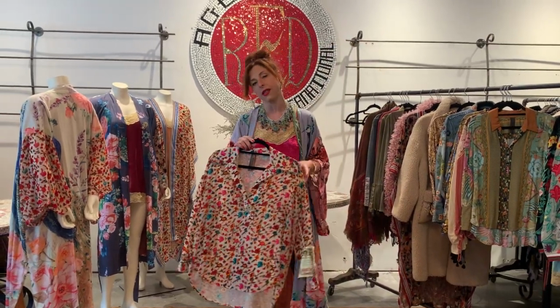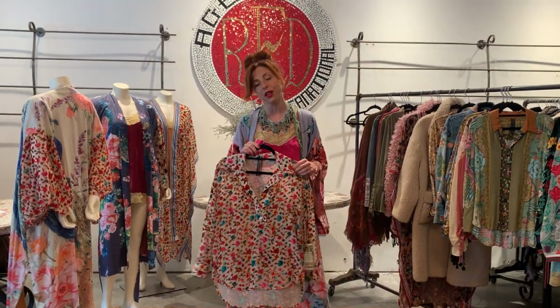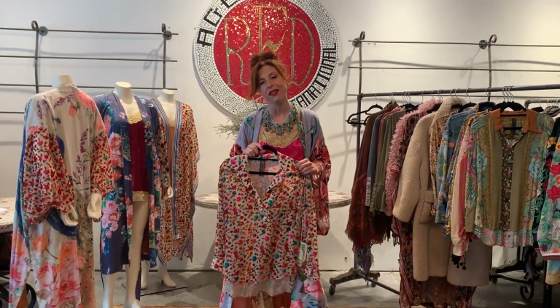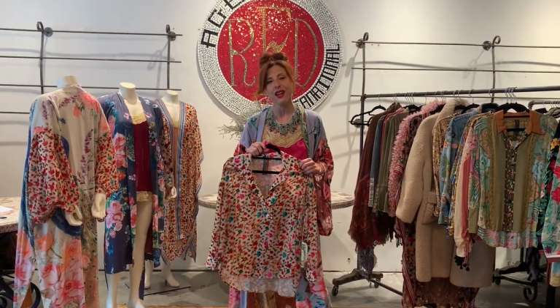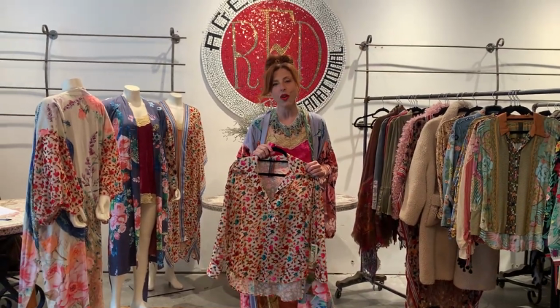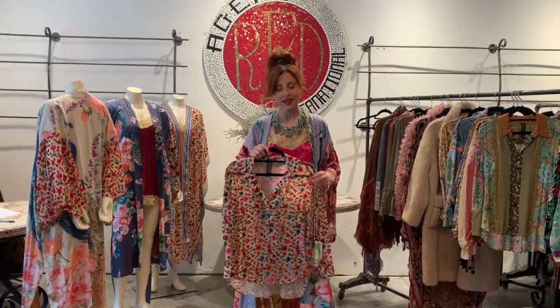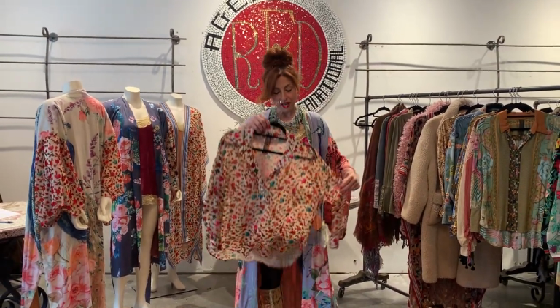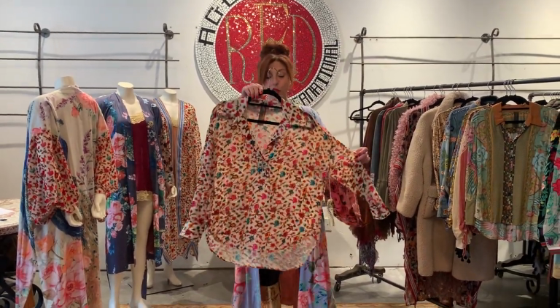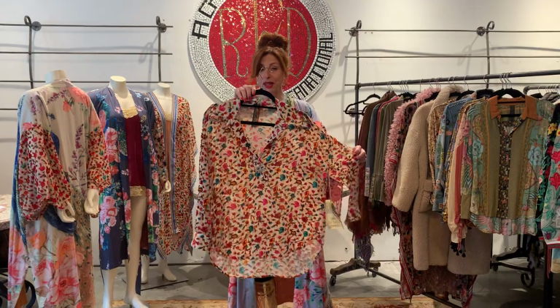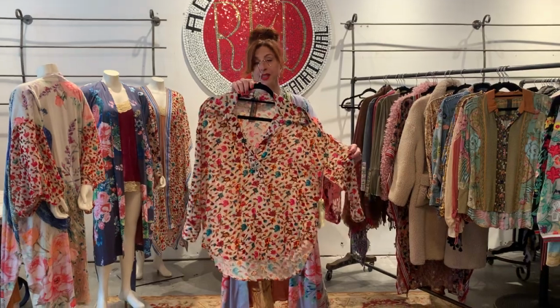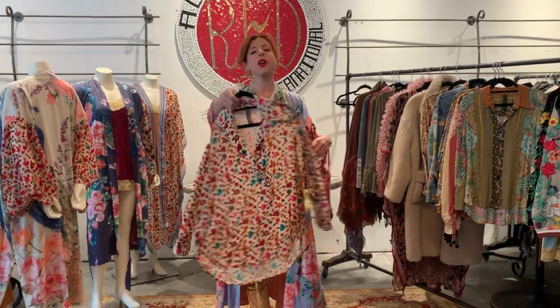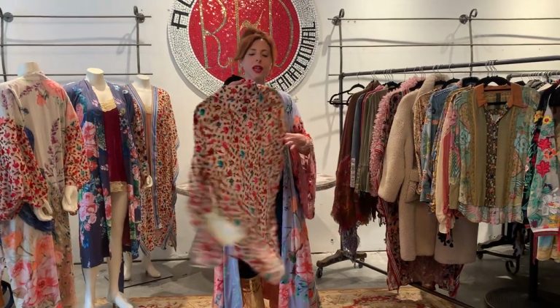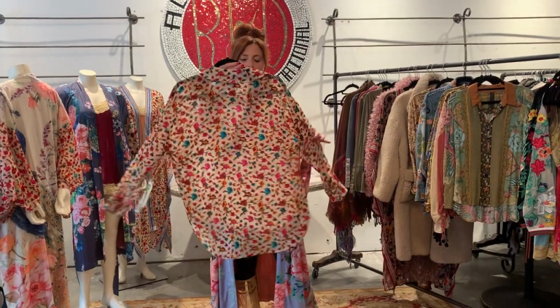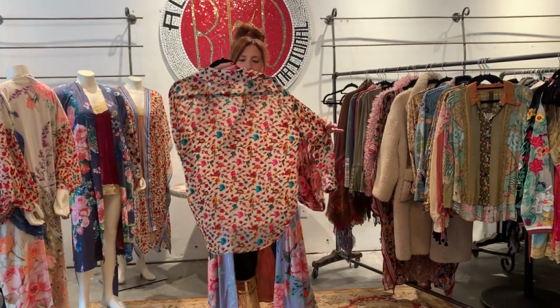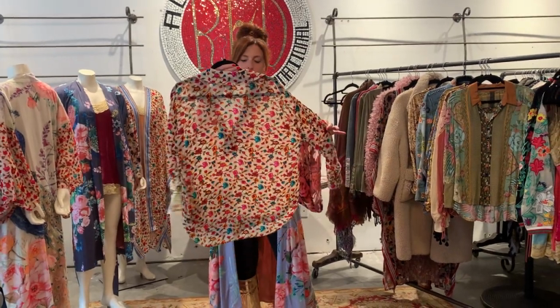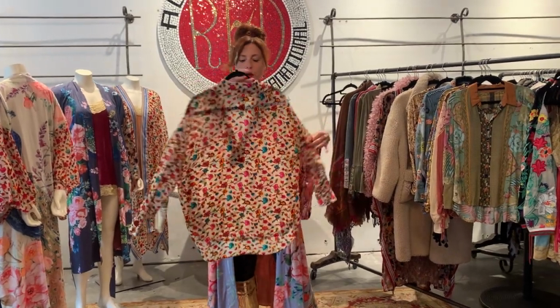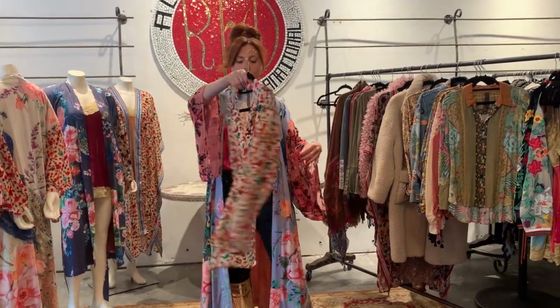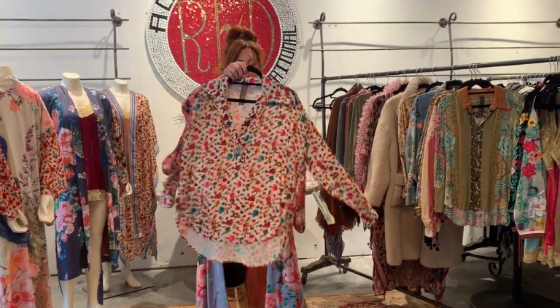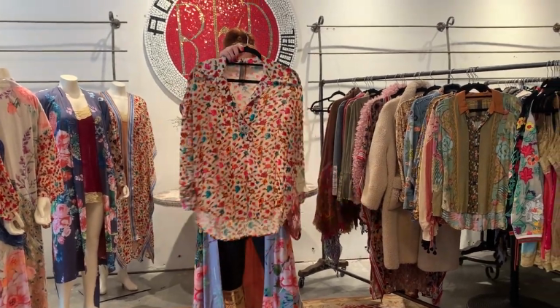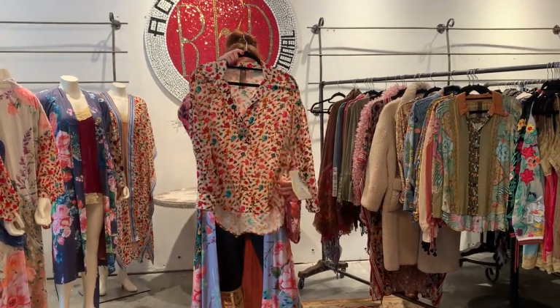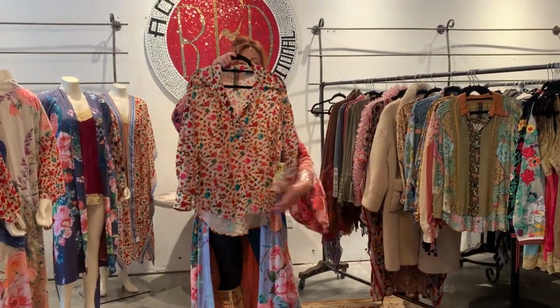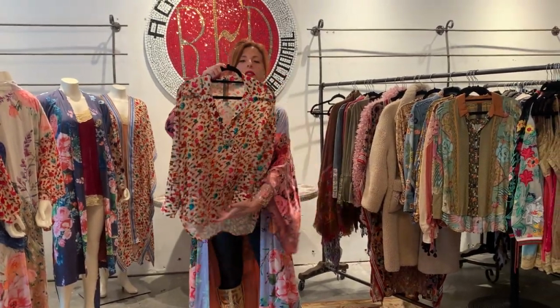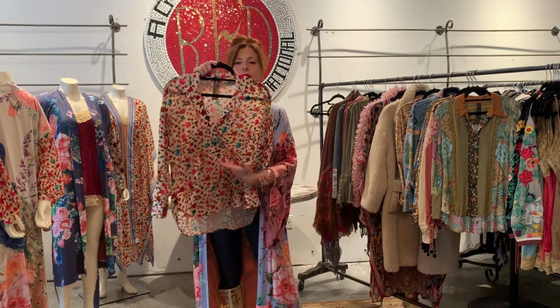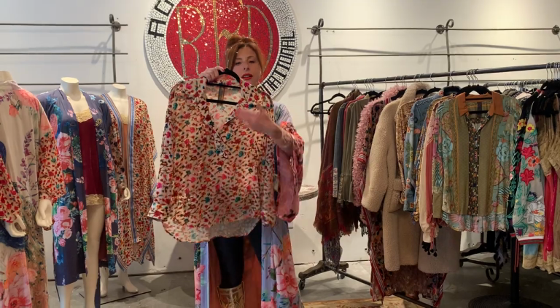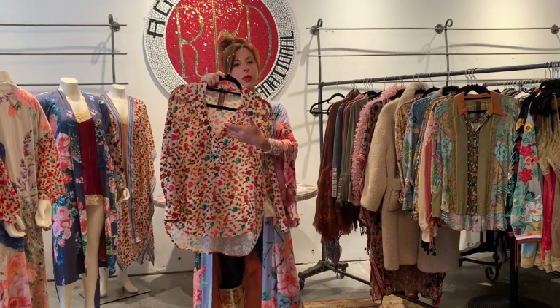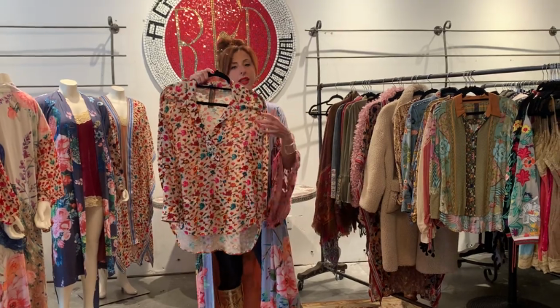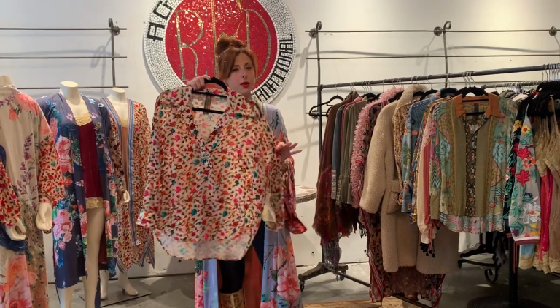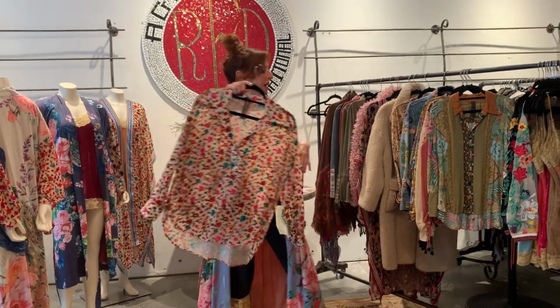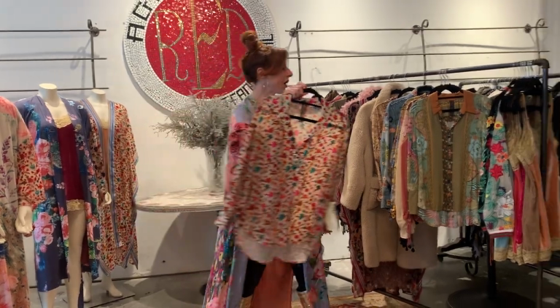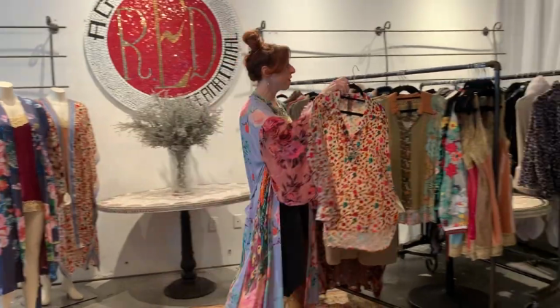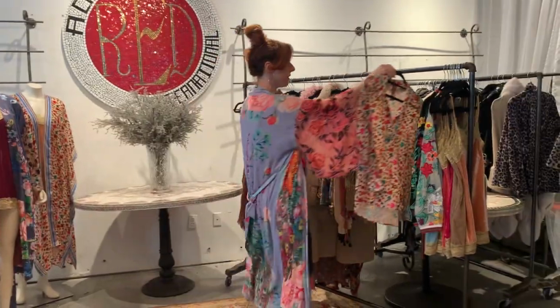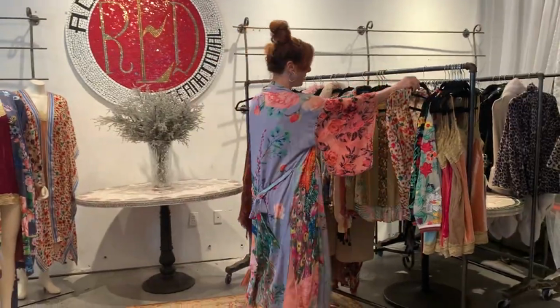This is a great blouse — so if you don't want the kimono, you could do the blouse. You could do a little front tuck. It comes with a pin that you could take off. You want this piece.